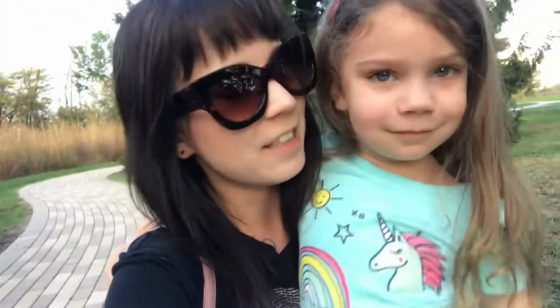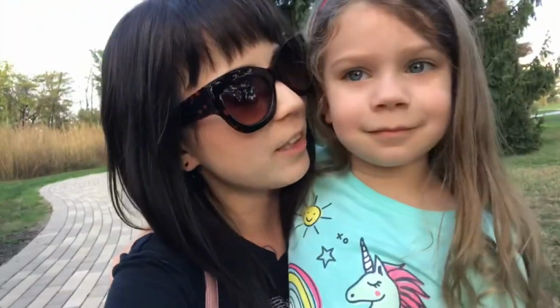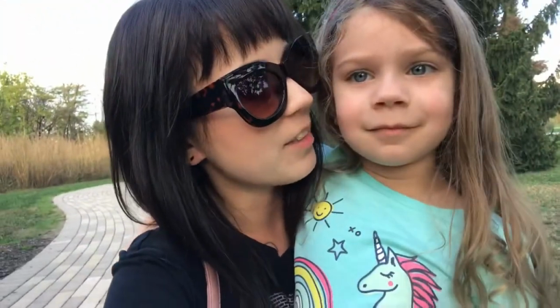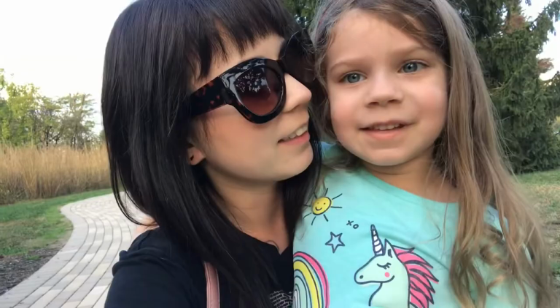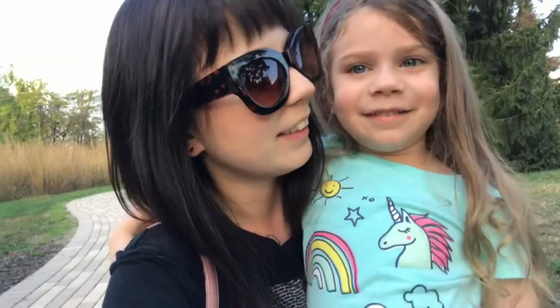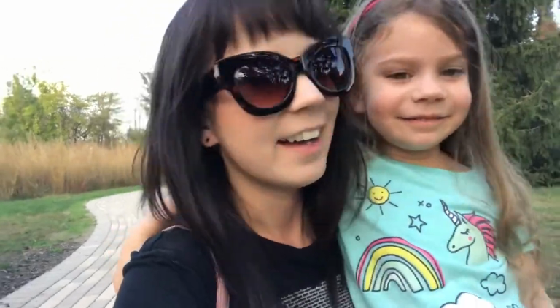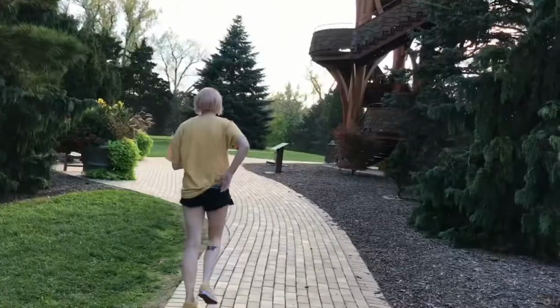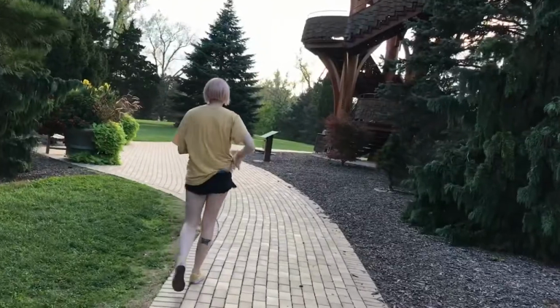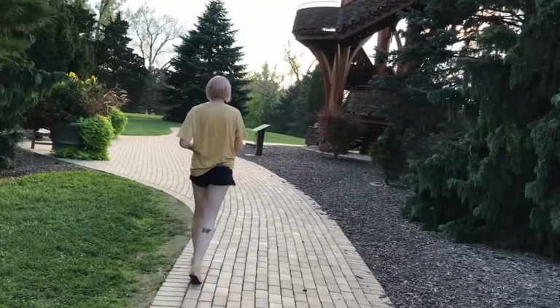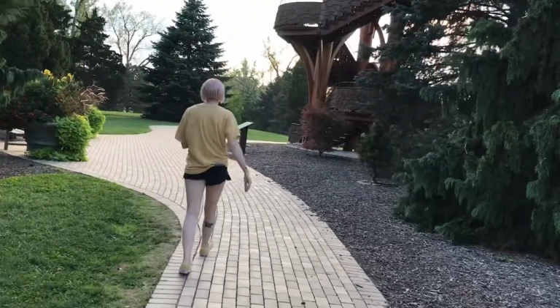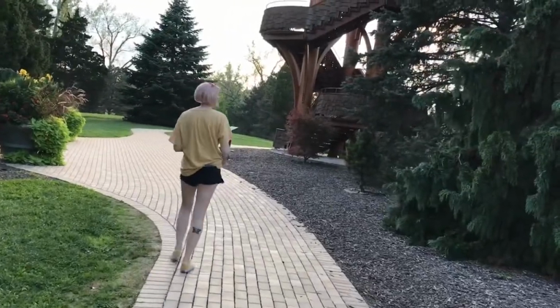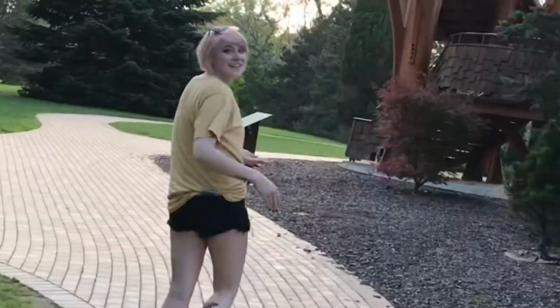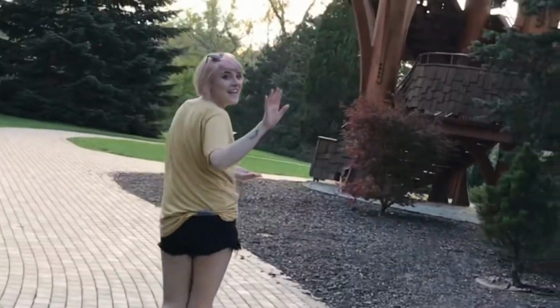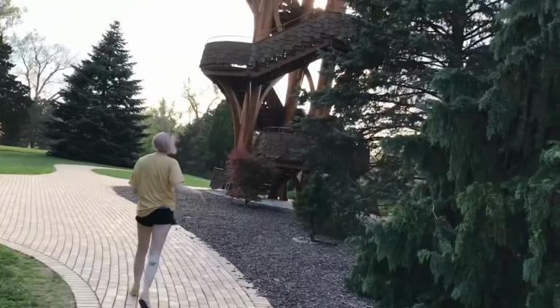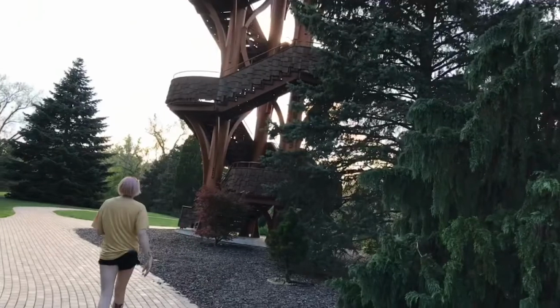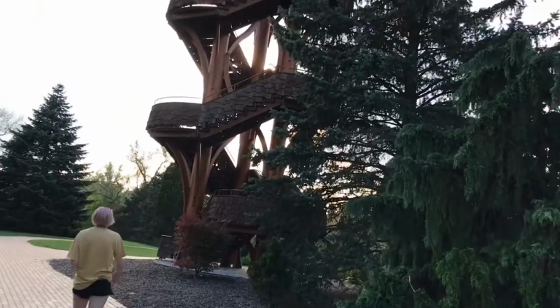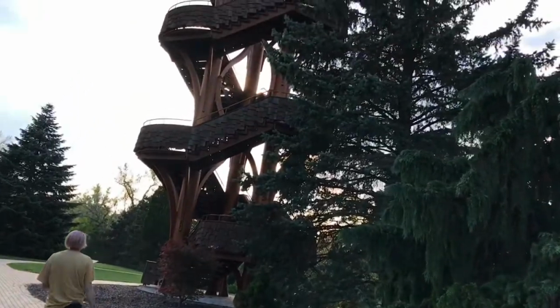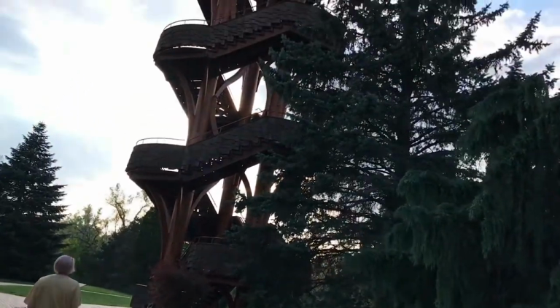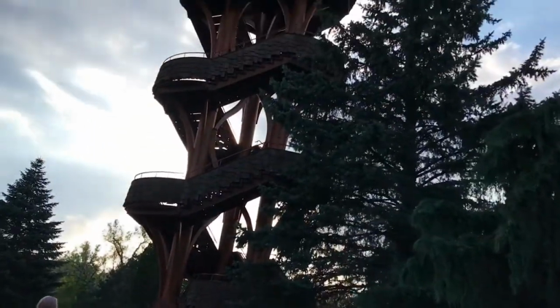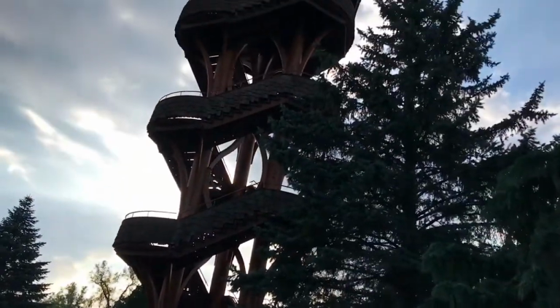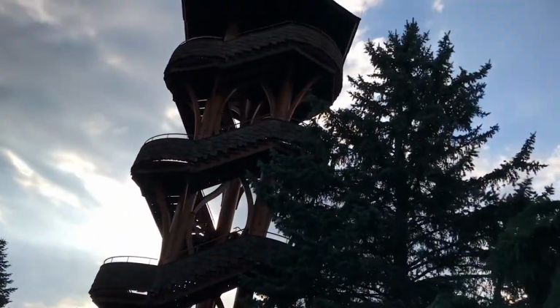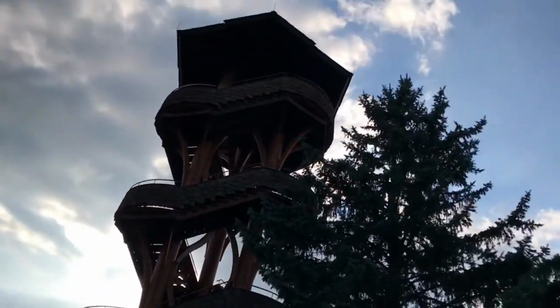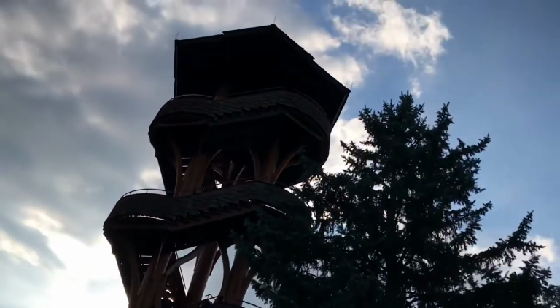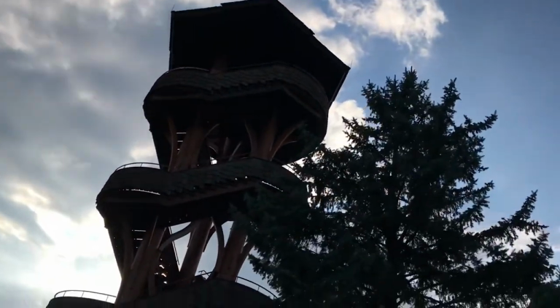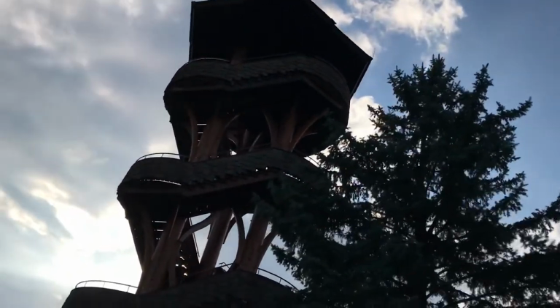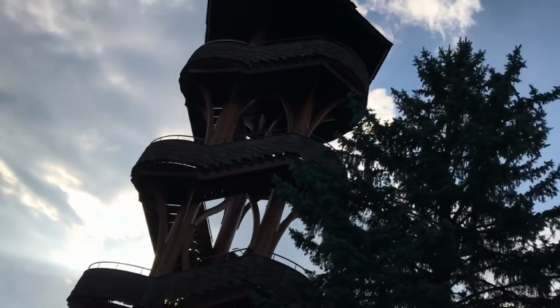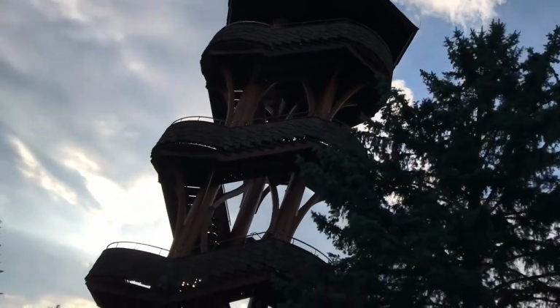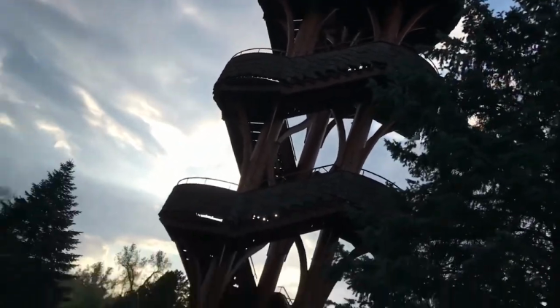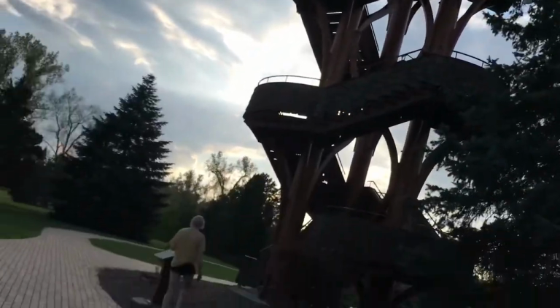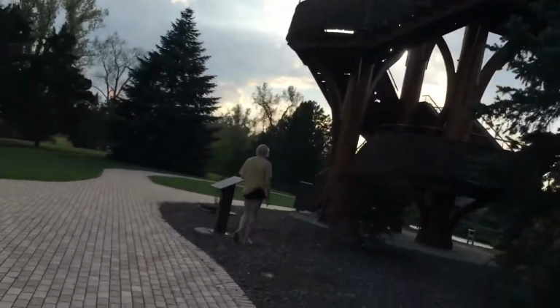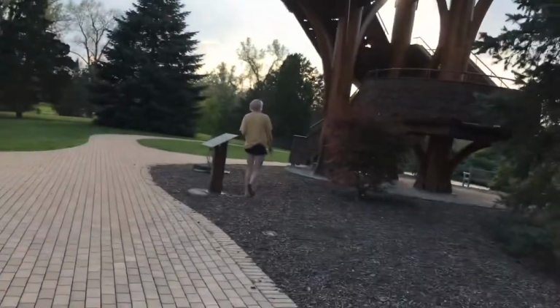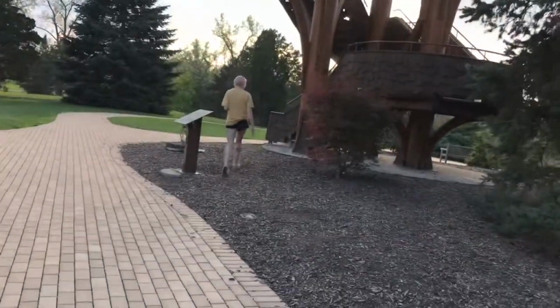It's gonna be a good time! There's Kelsey! This is the tree tower. It's so tall, guys. We're about to find out what it's about.